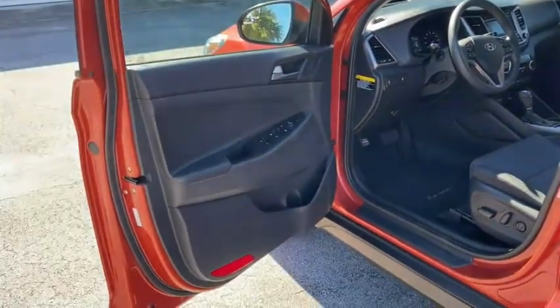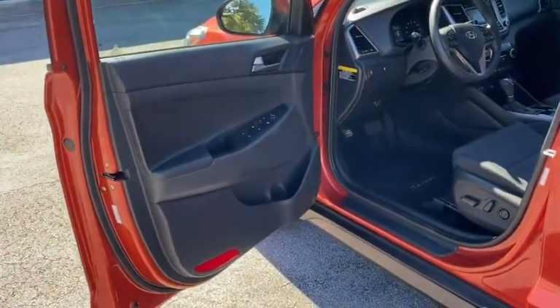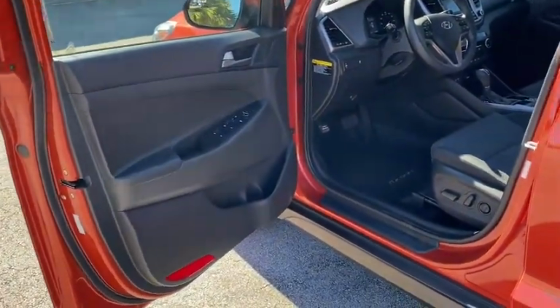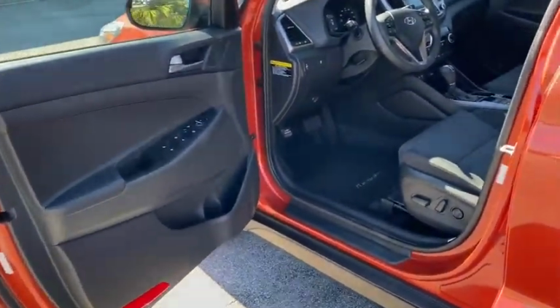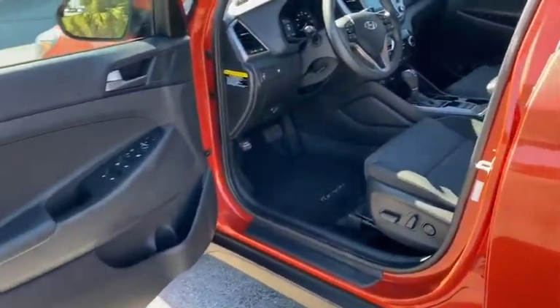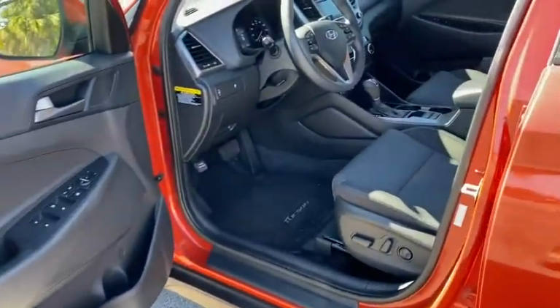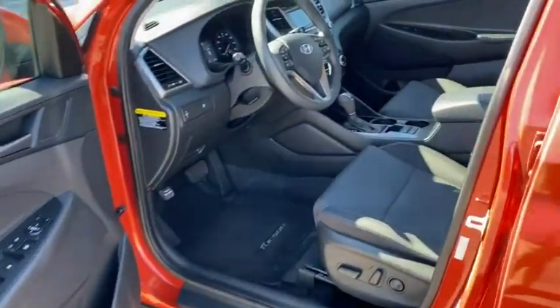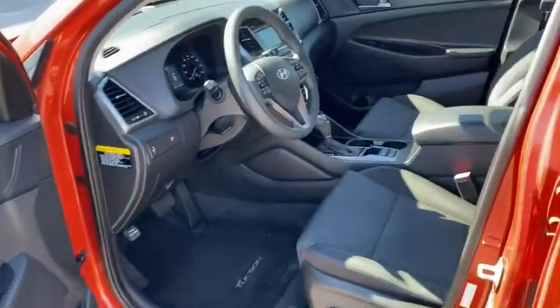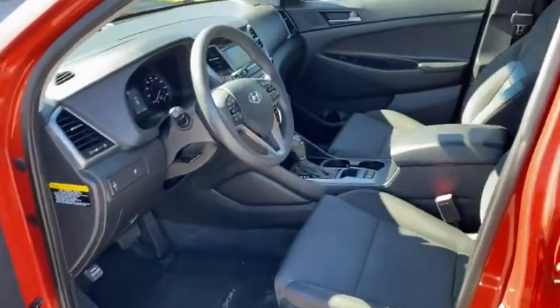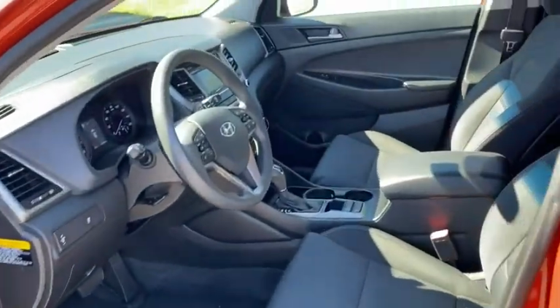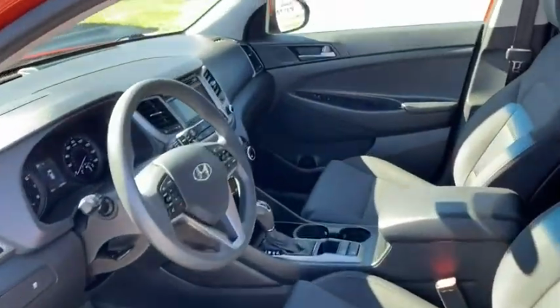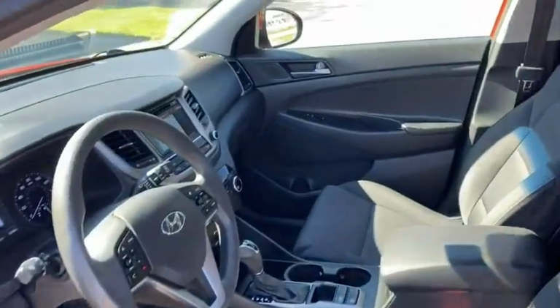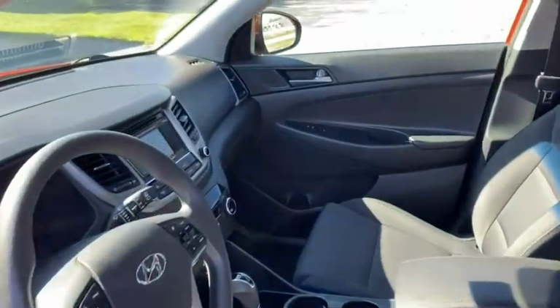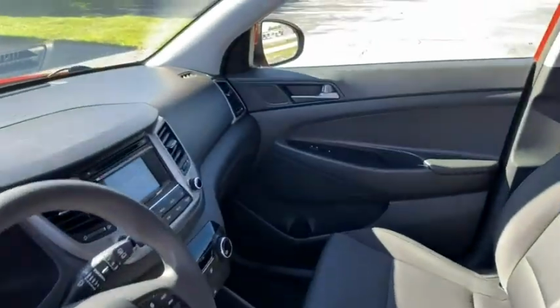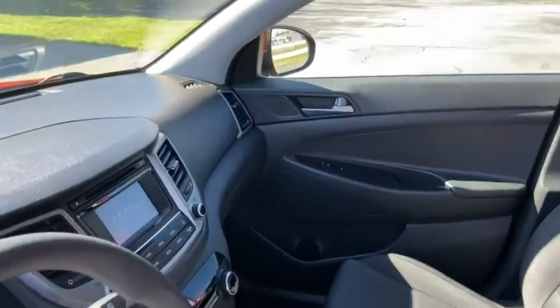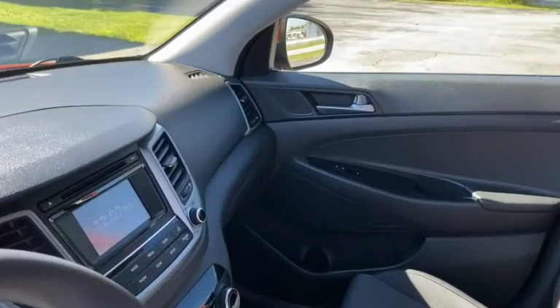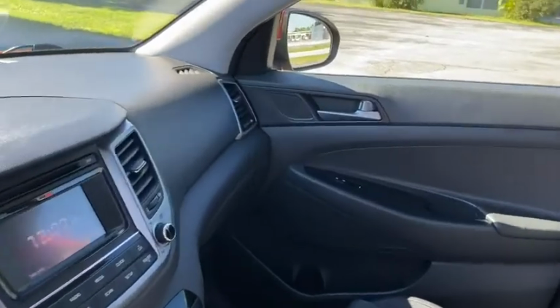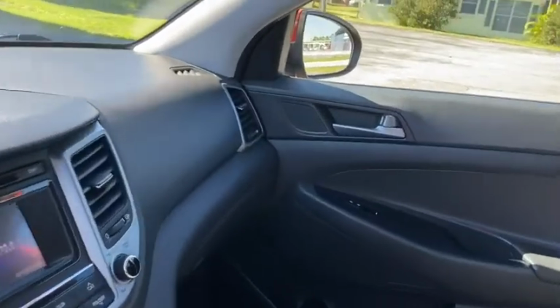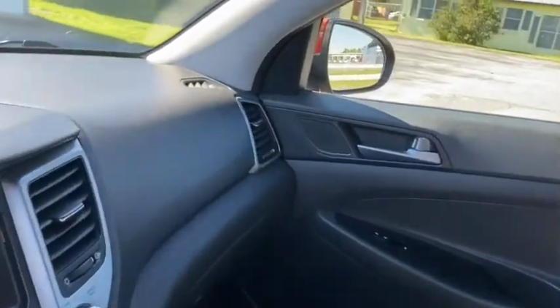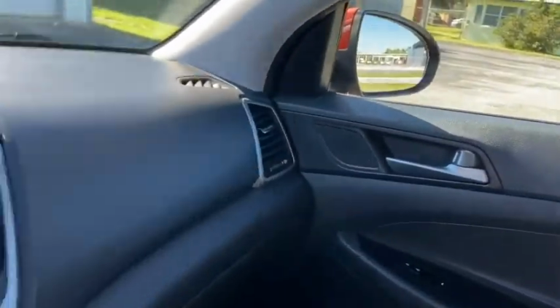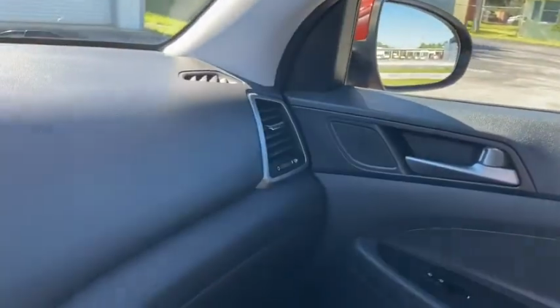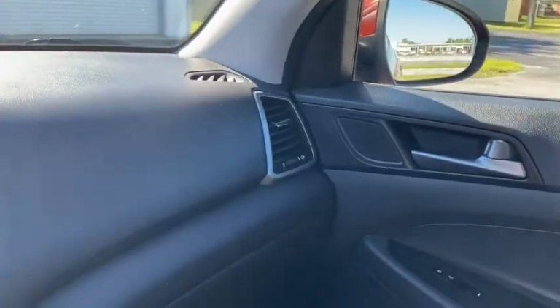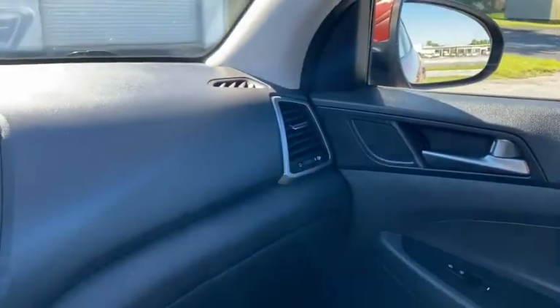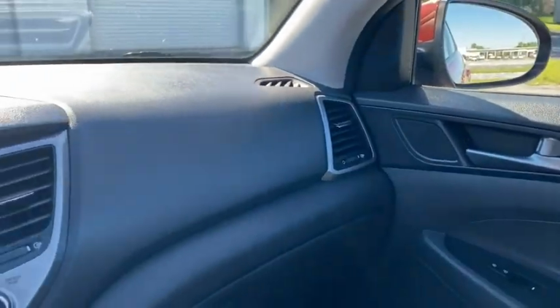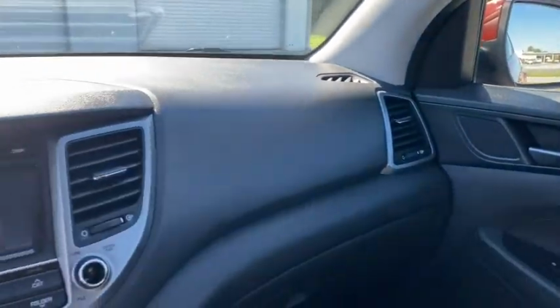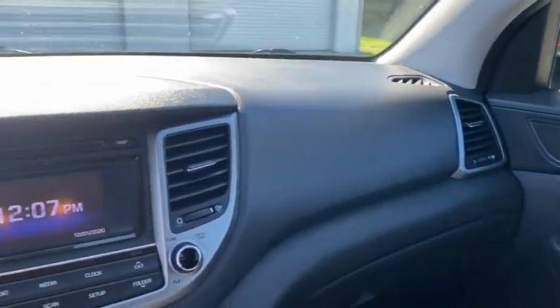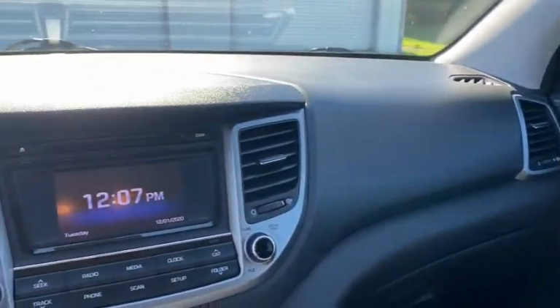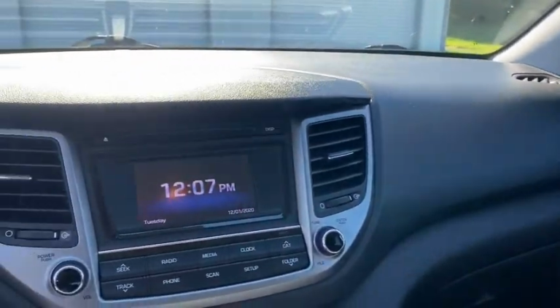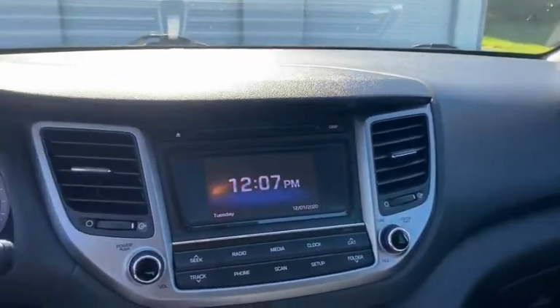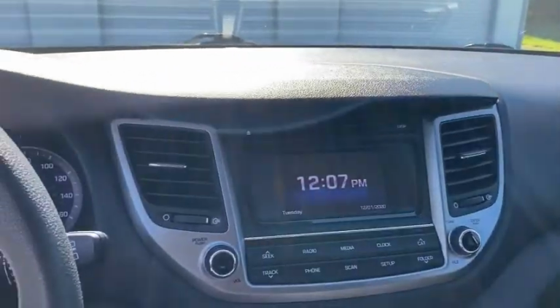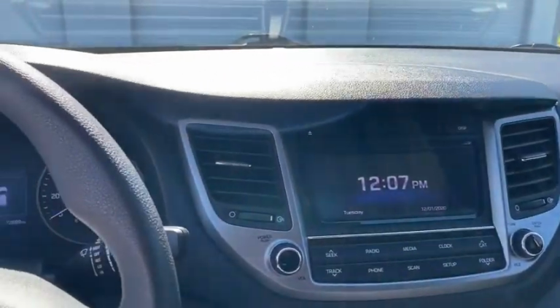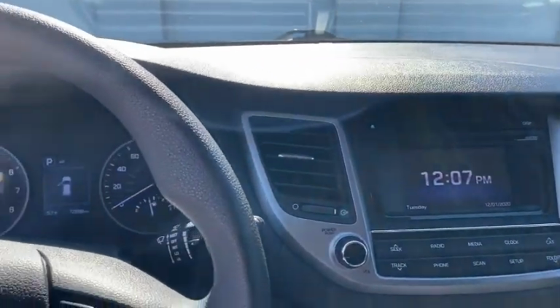Brake assist, overhead console, panic alarm, remote keyless entry, tachometer, front reading lamps, front bucket seats, rear window wiper.